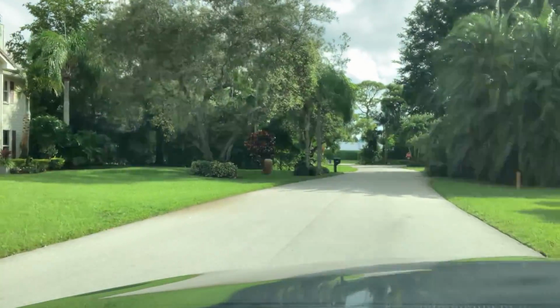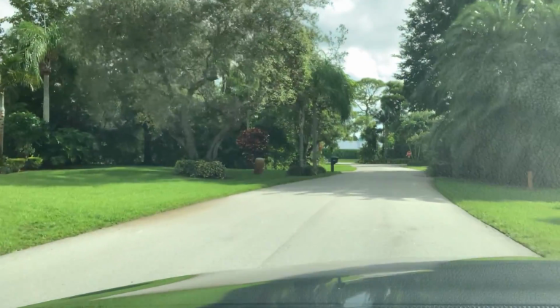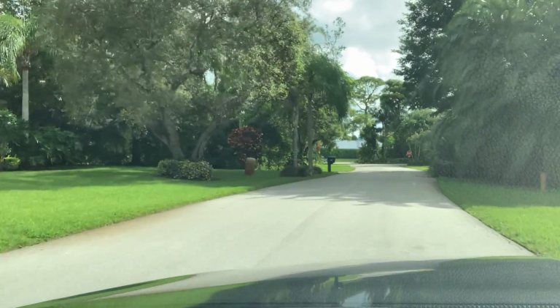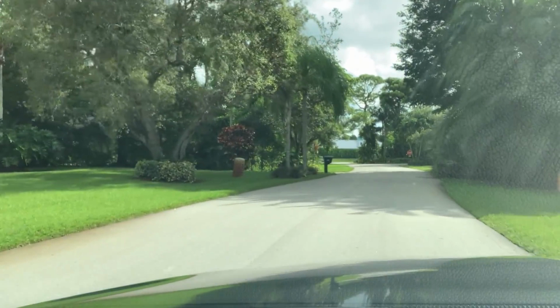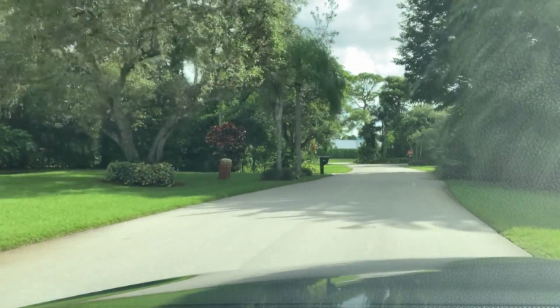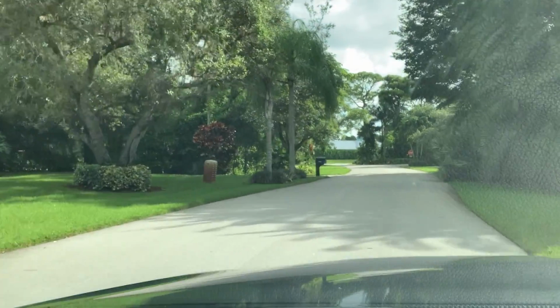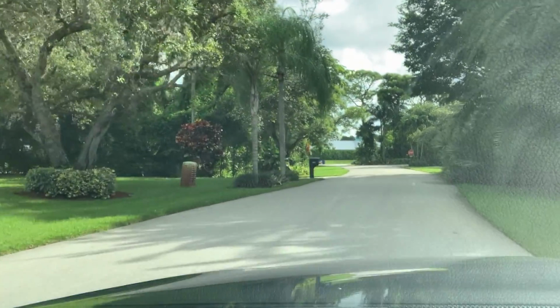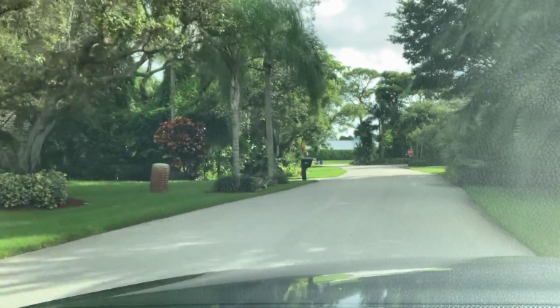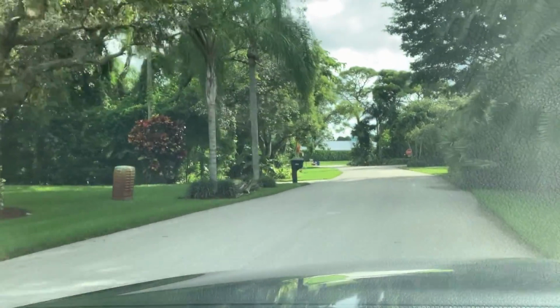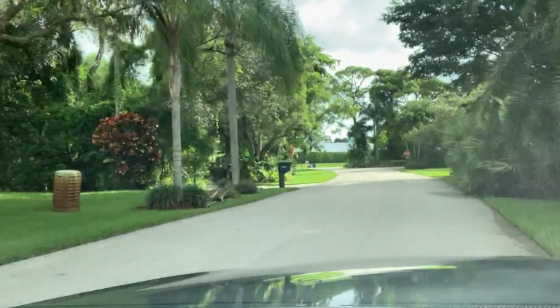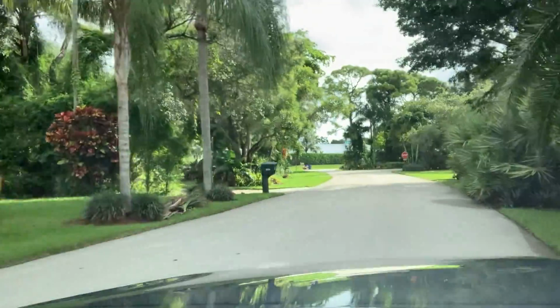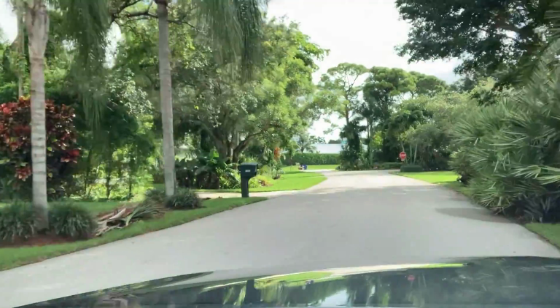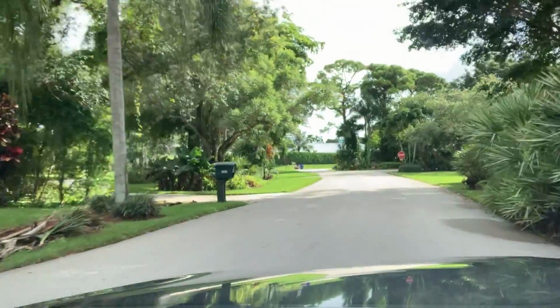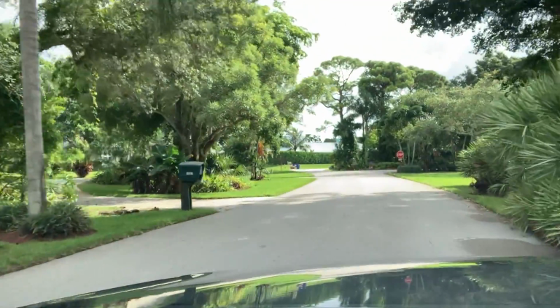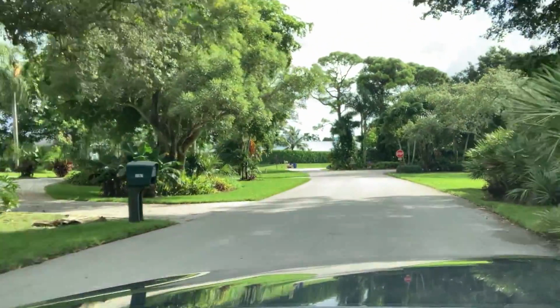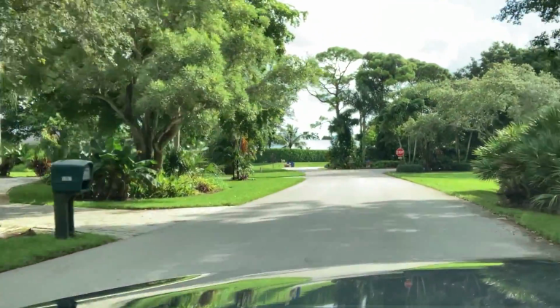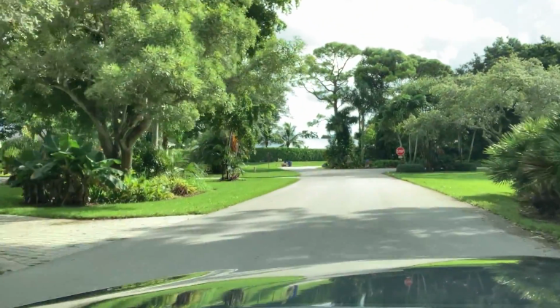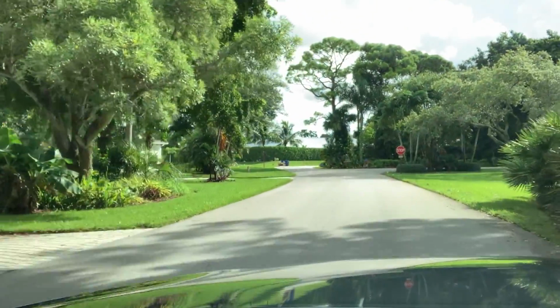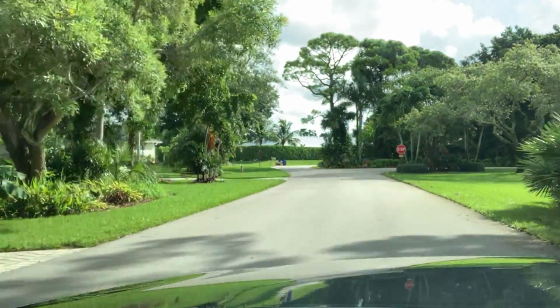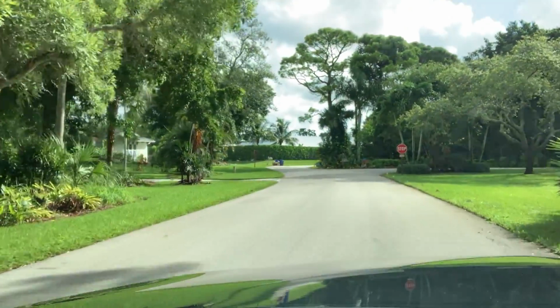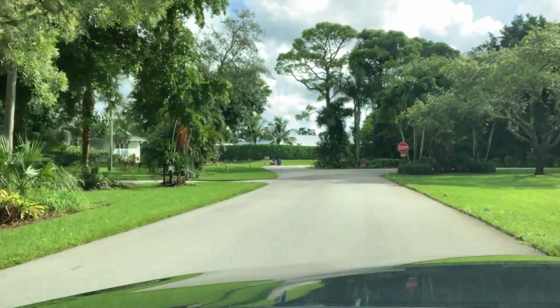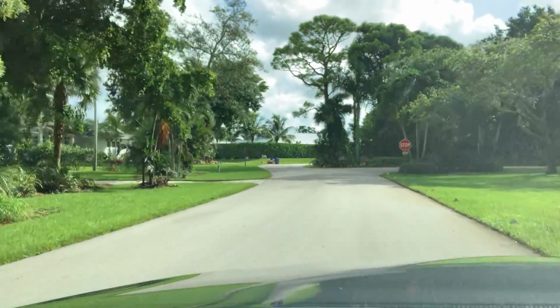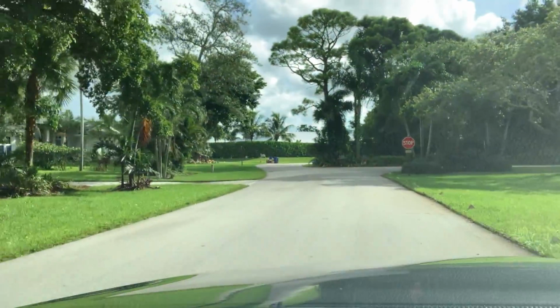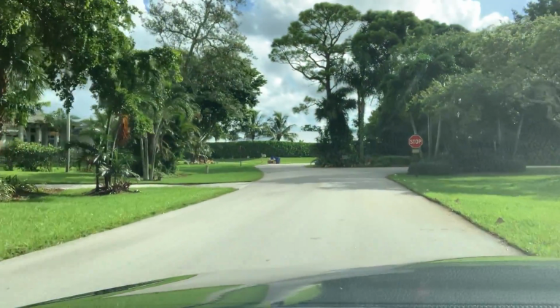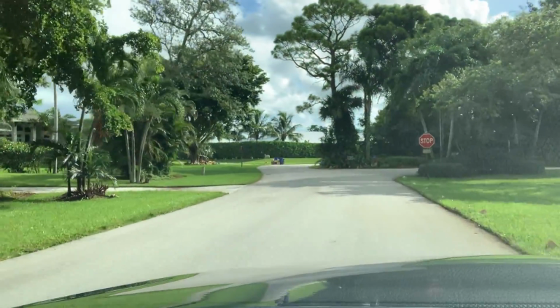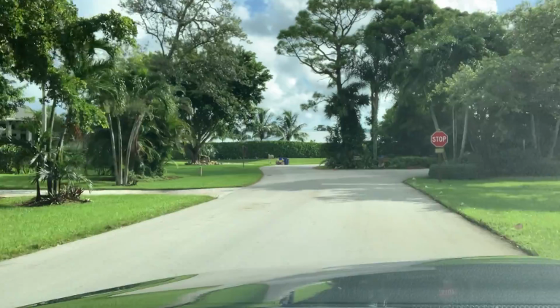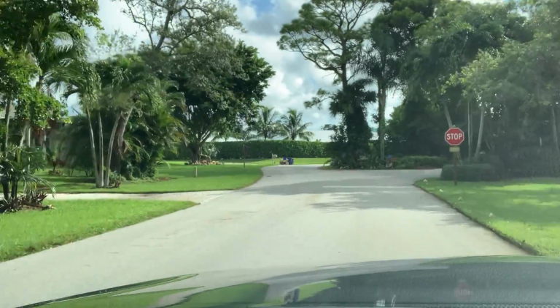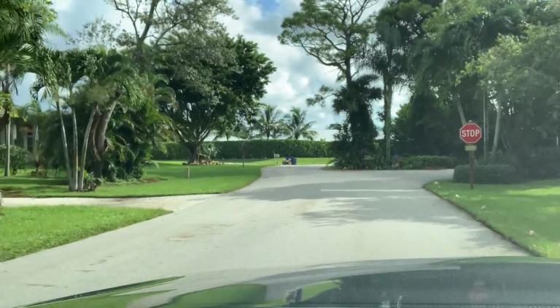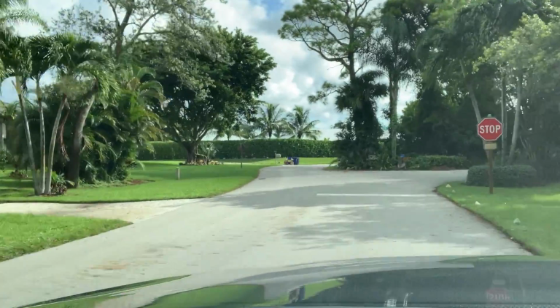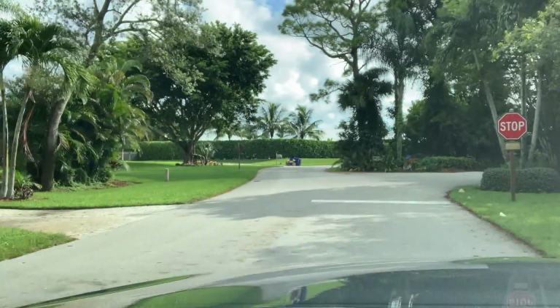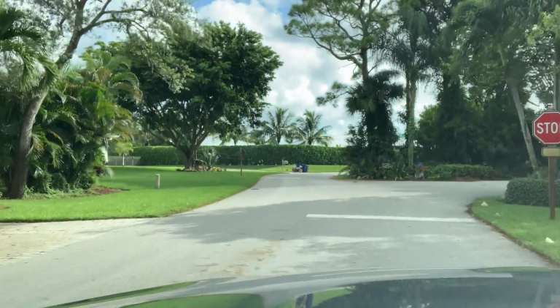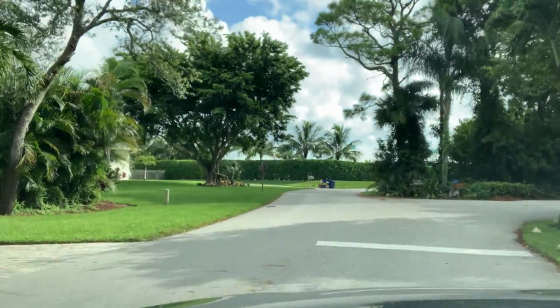We are currently located close to I-95 and the Florida Turnpike. You're close to shopping, restaurants, parks, medical centers, golf courses, and of course you have the Martin County beaches.